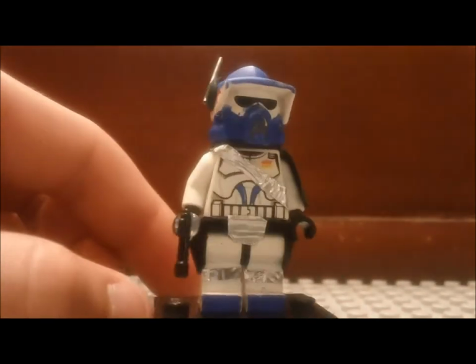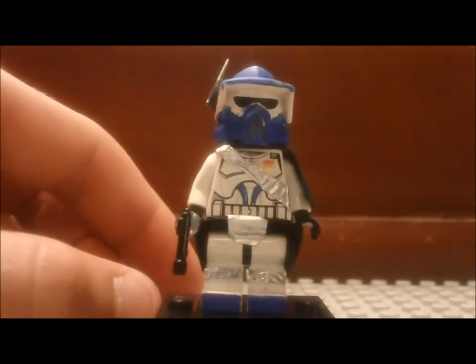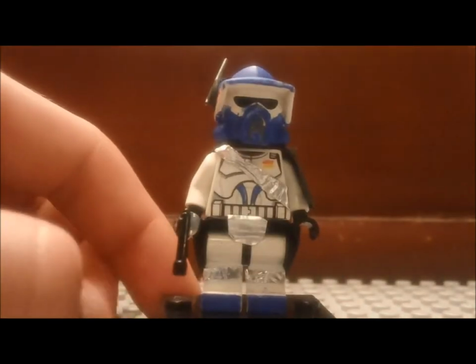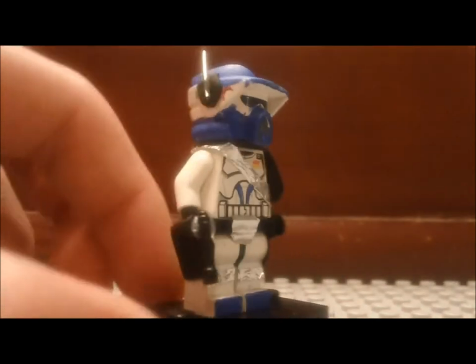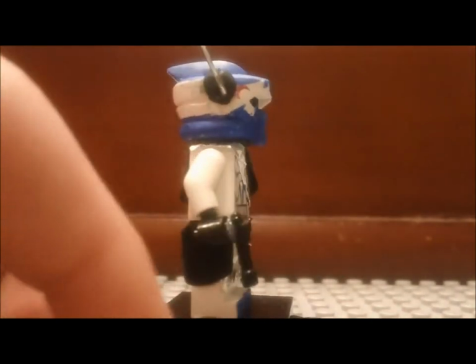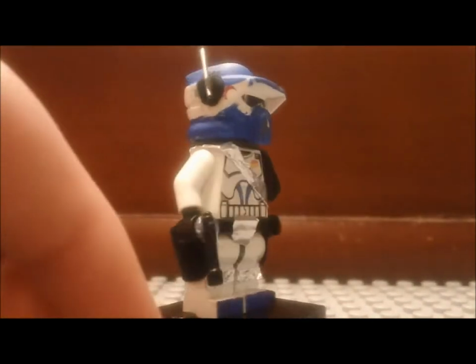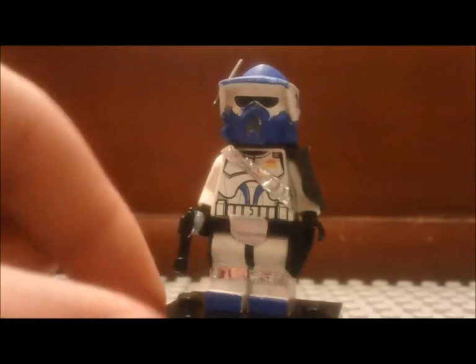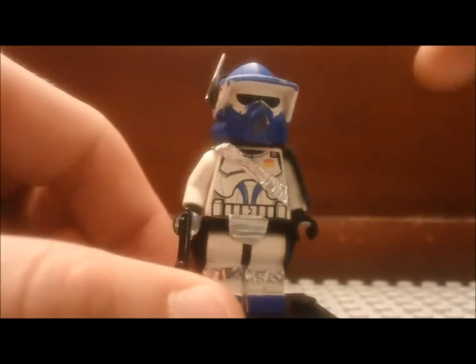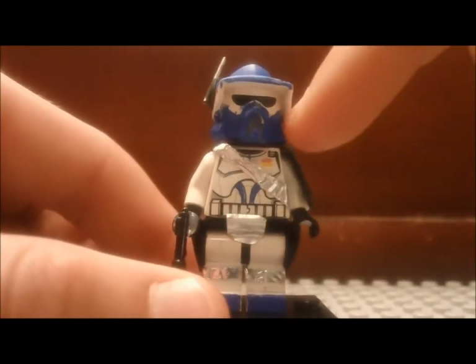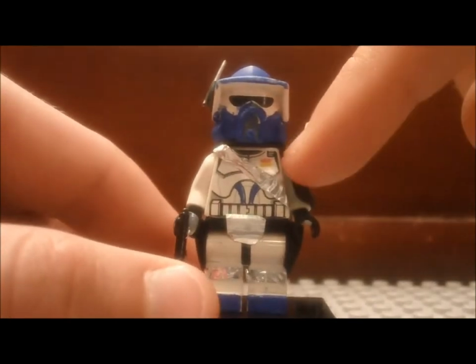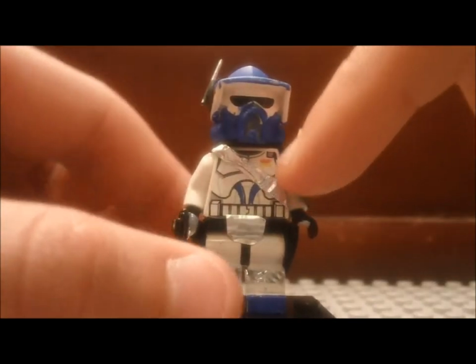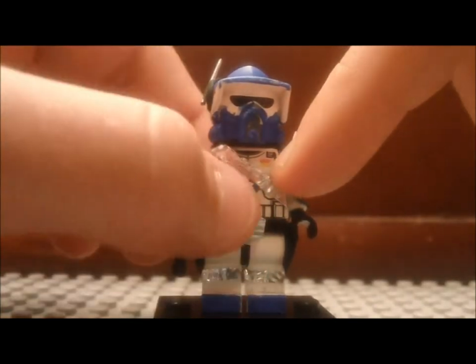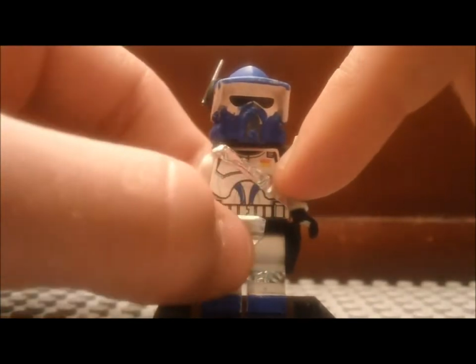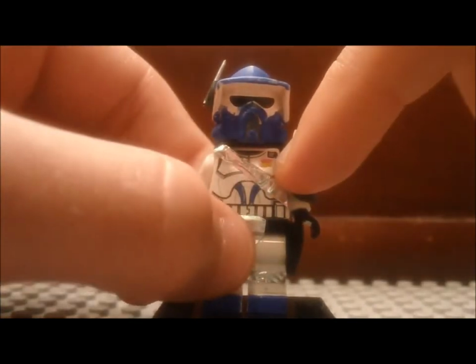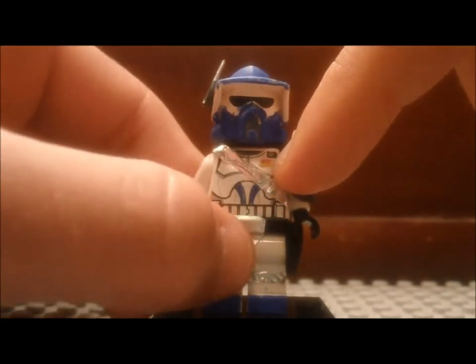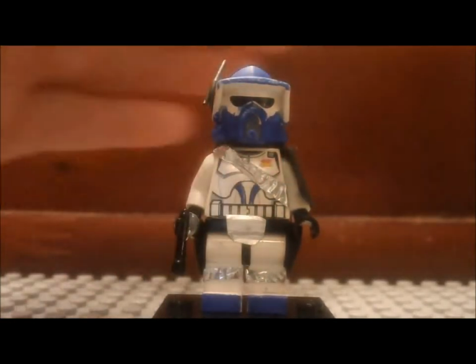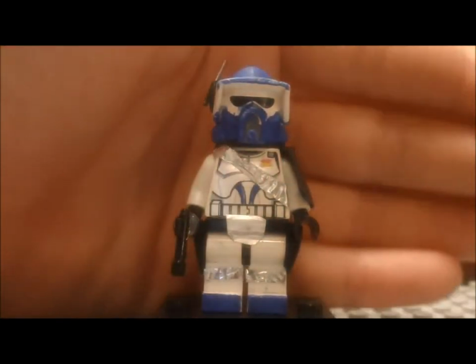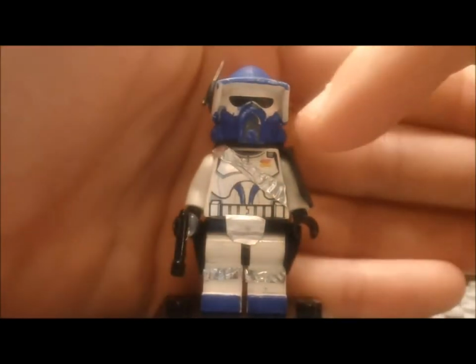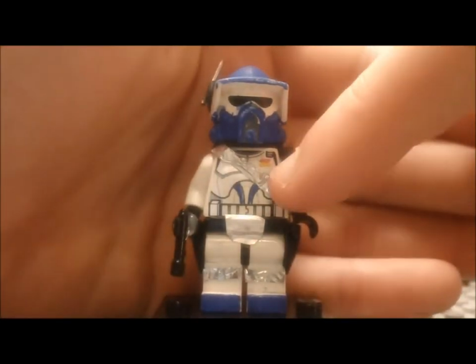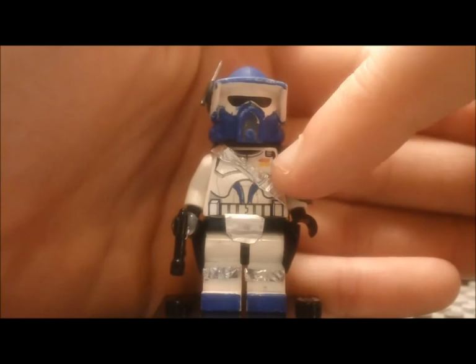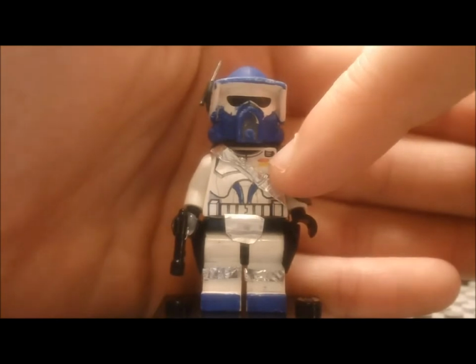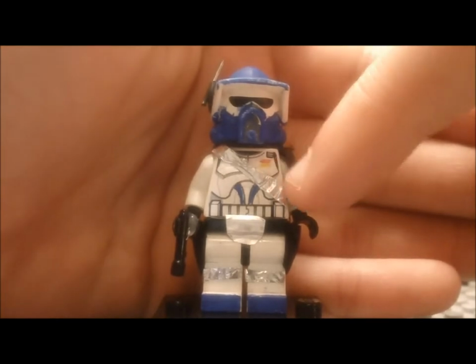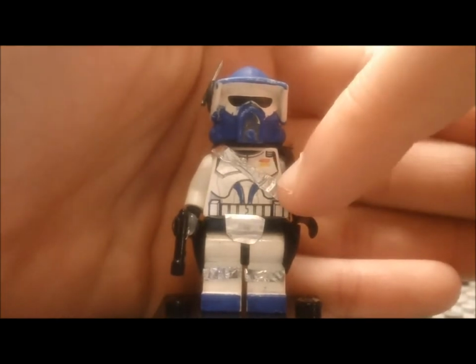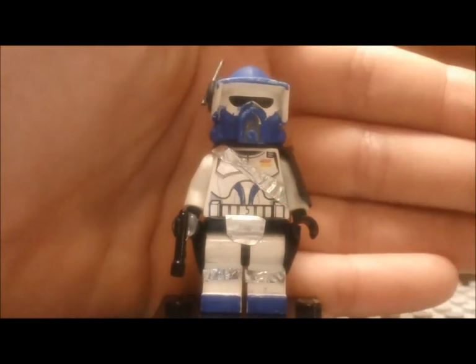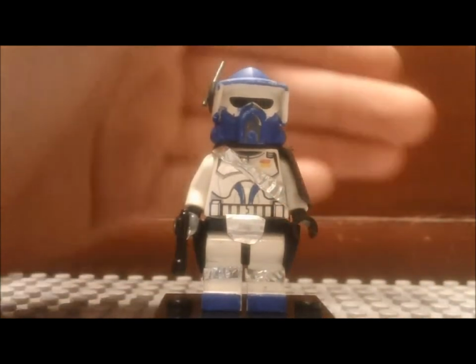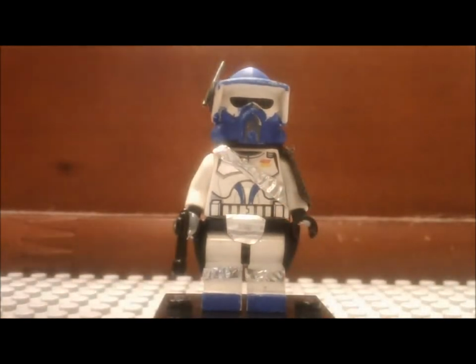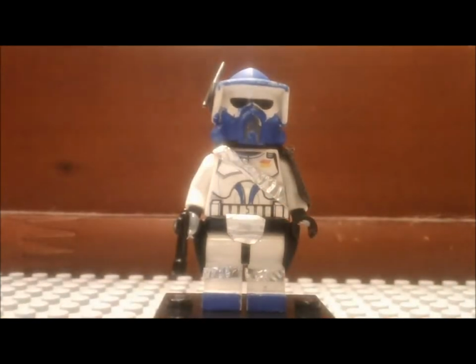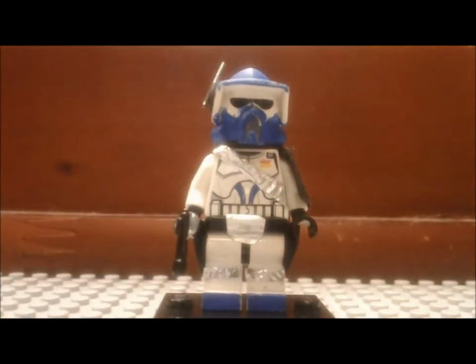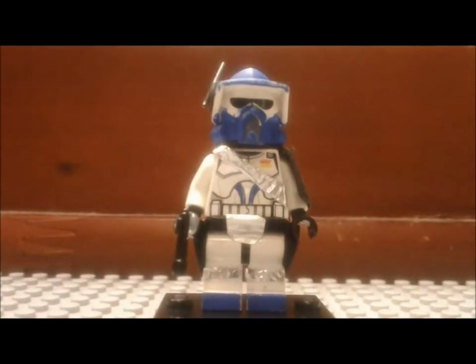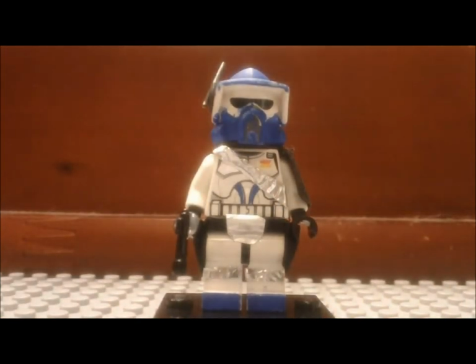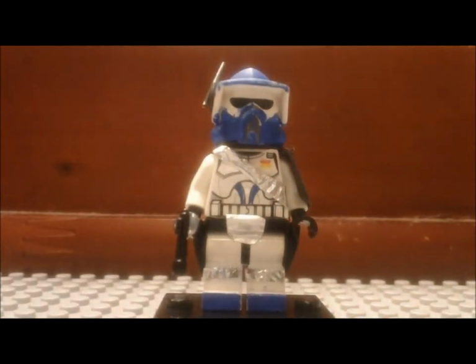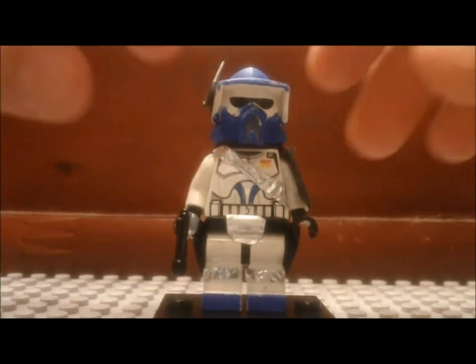On the front he has plain white arms. On the front he has a red dot and a yellow dot to signify his rank as a commander.